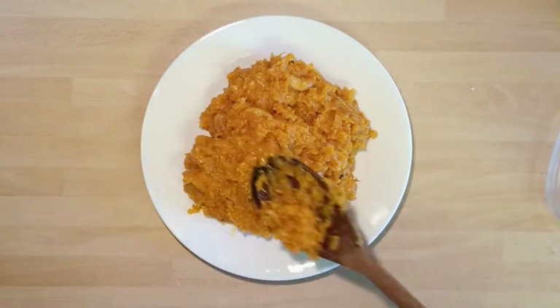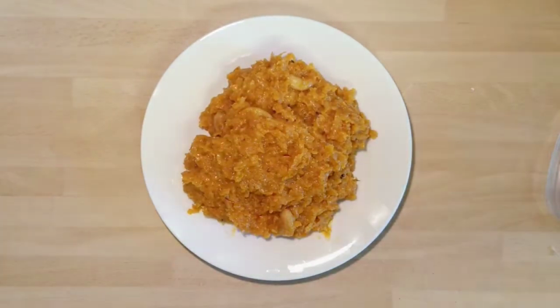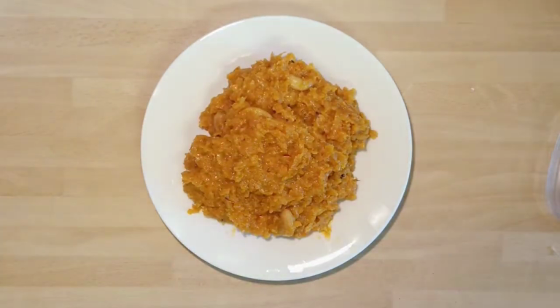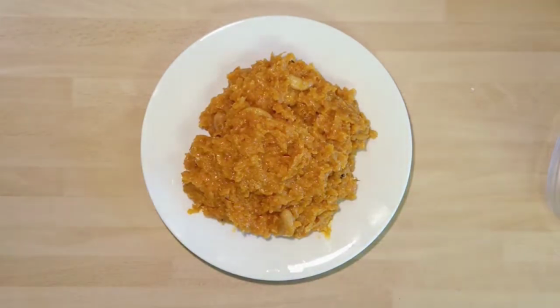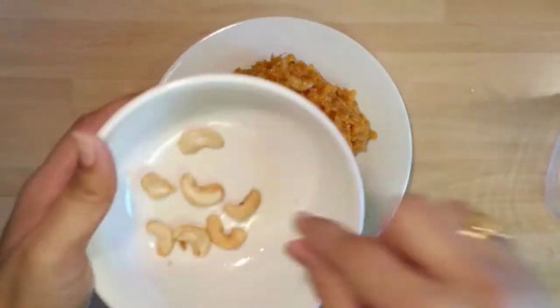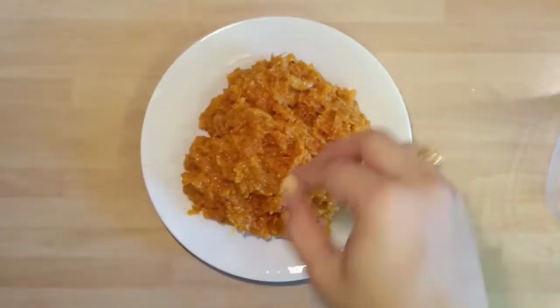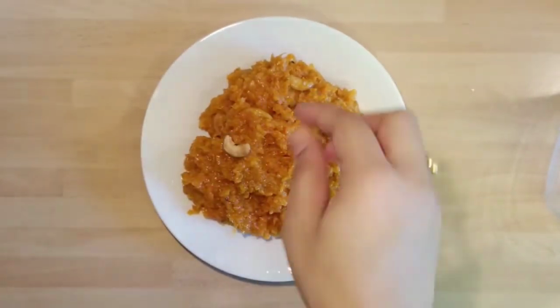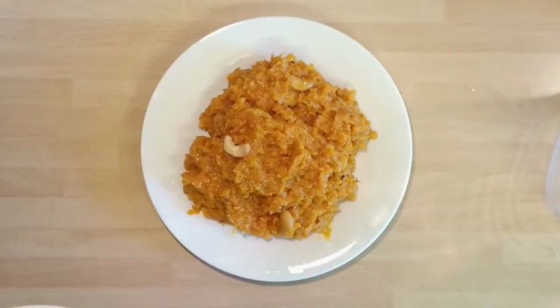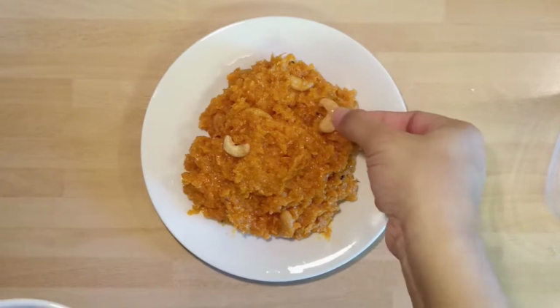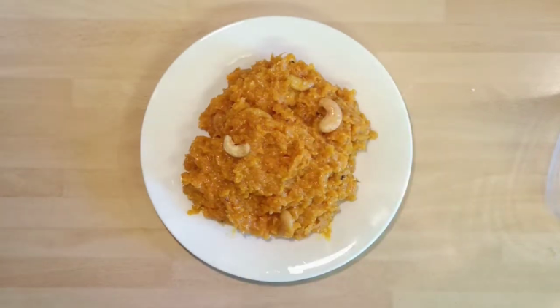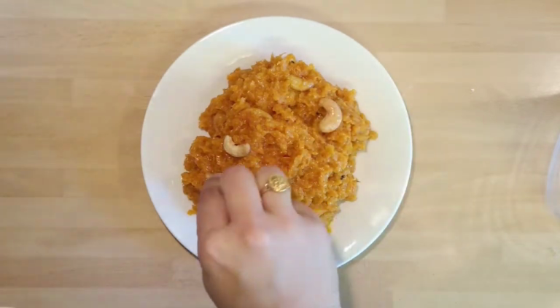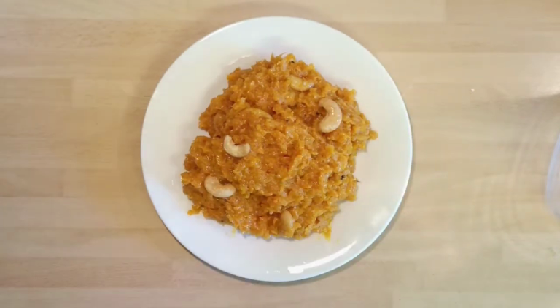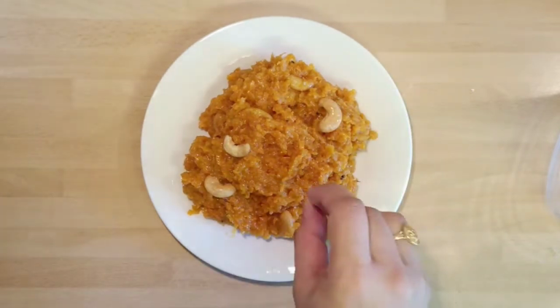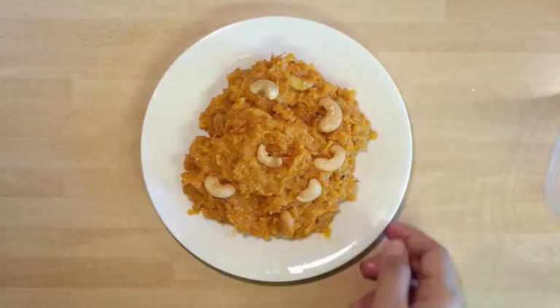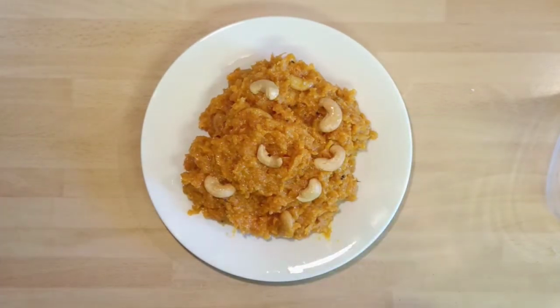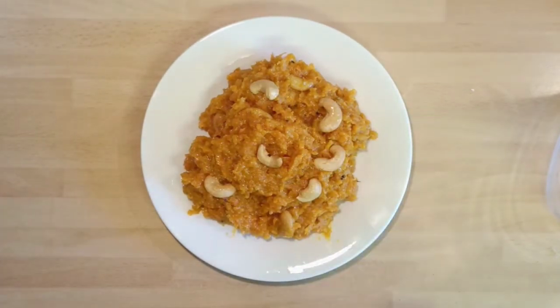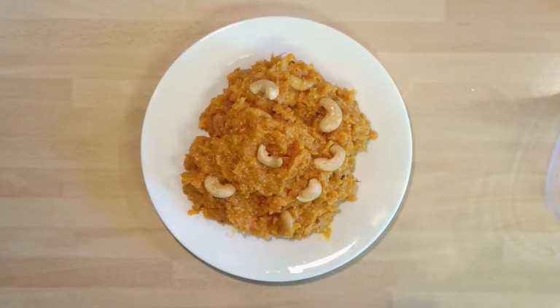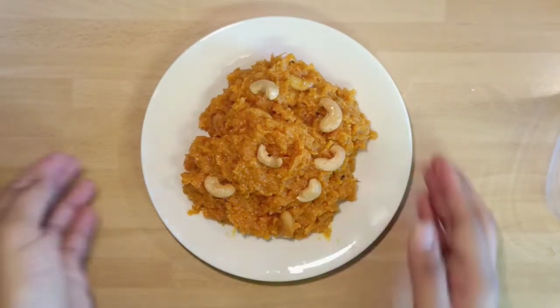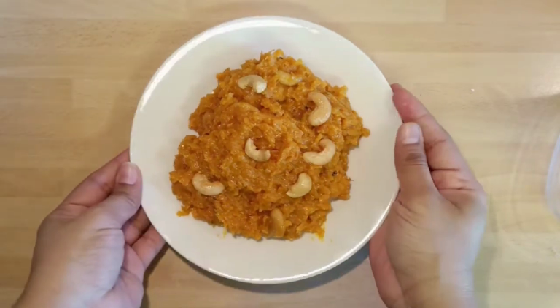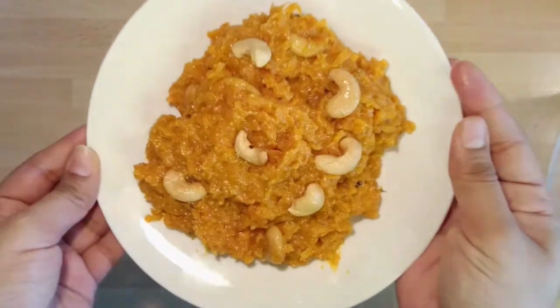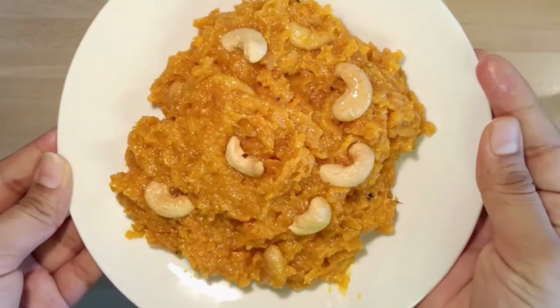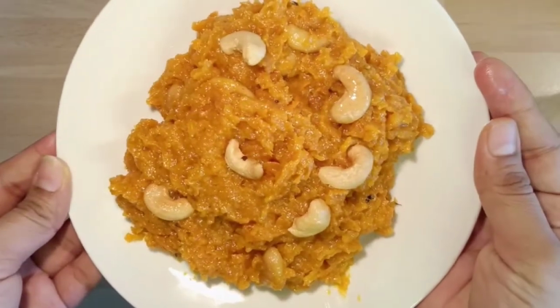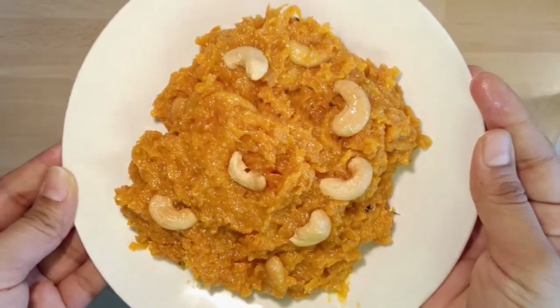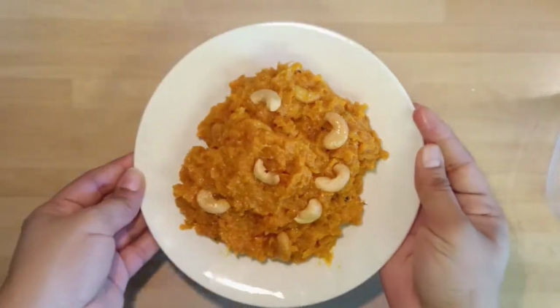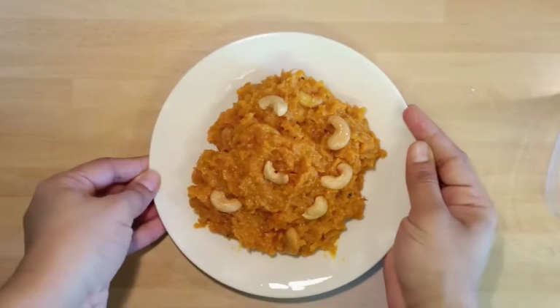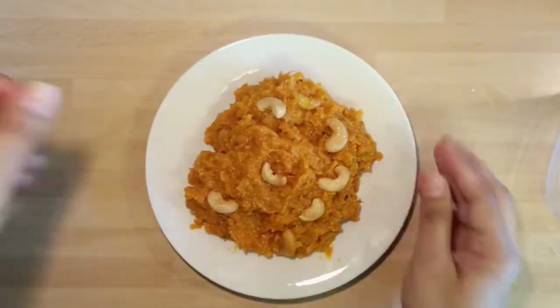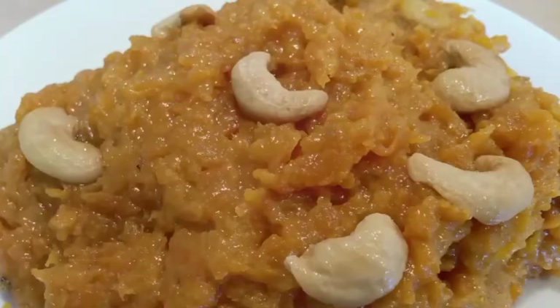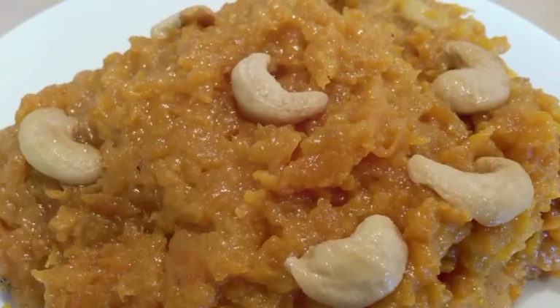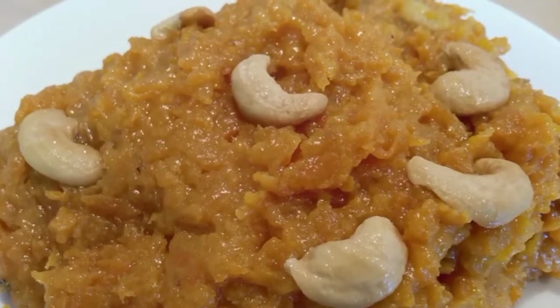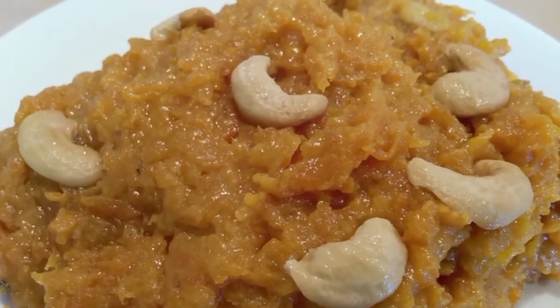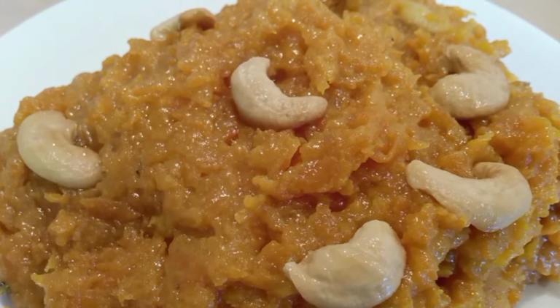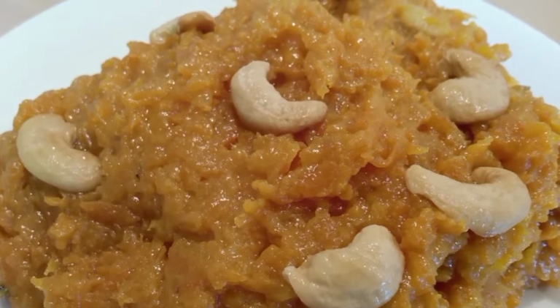Serve it onto a plate and garnish with the remaining cashews on top. On eating, you will feel the taste of cashews and malai. This is the same way they prepare it in restaurants. It tastes very delicious if you refrigerate it for at least half an hour before serving.